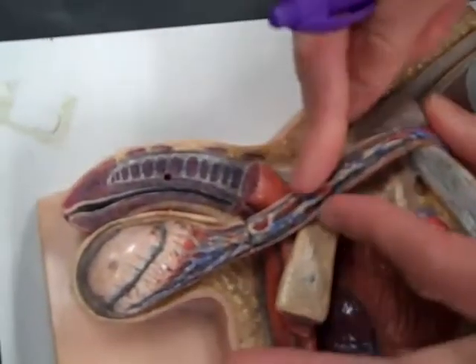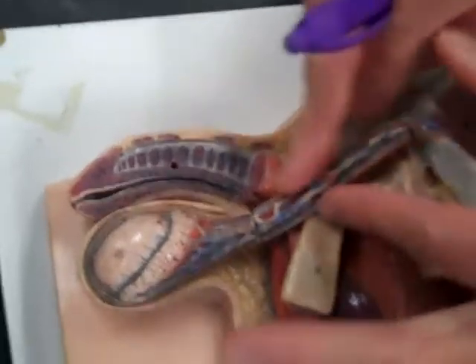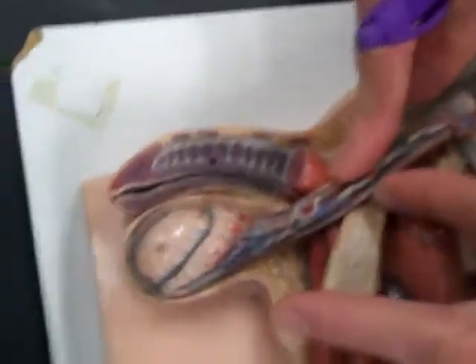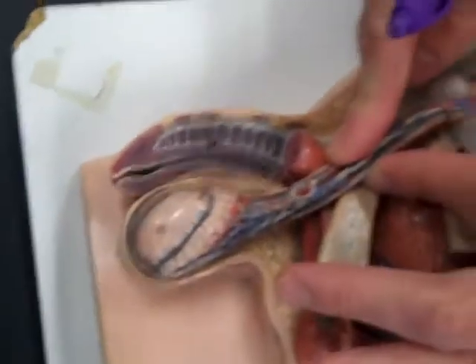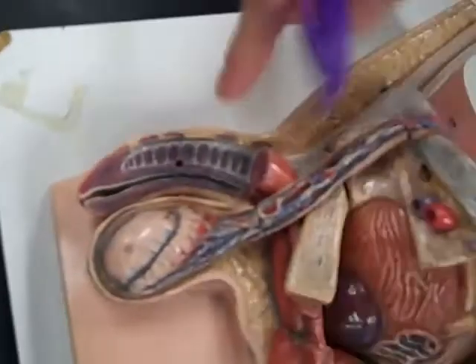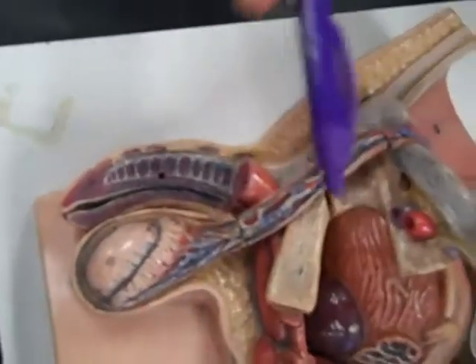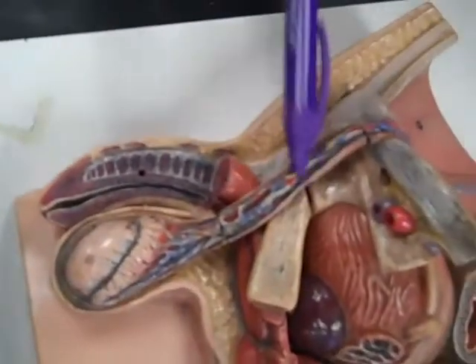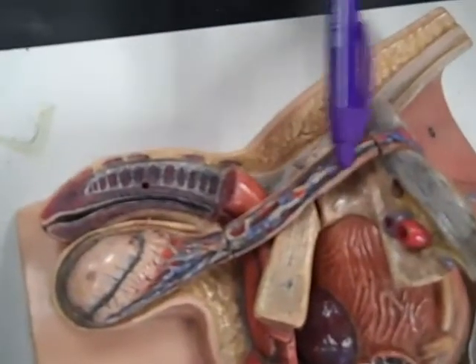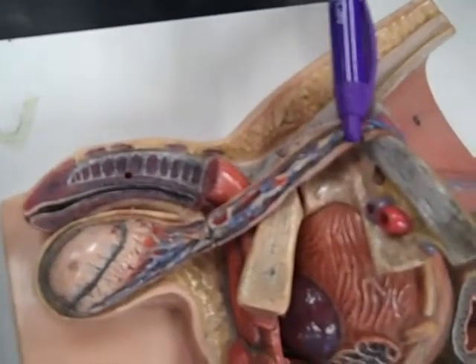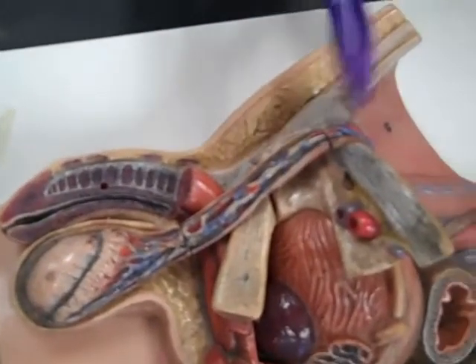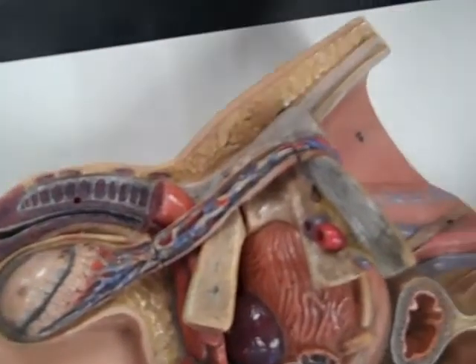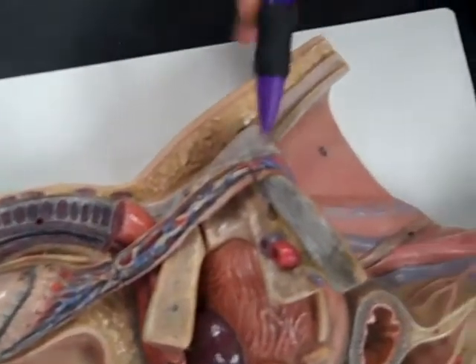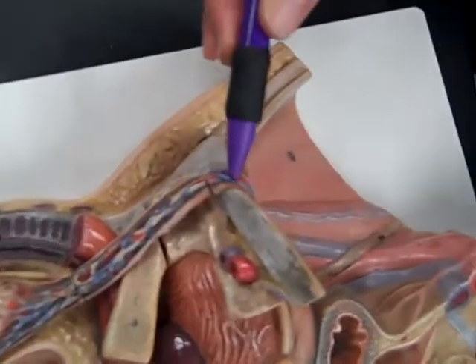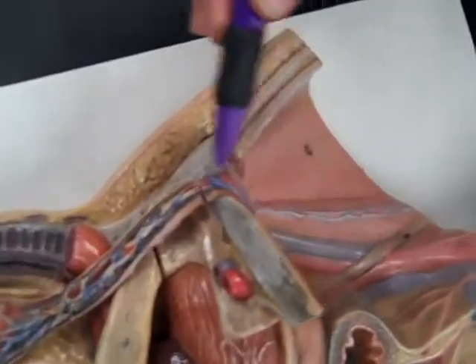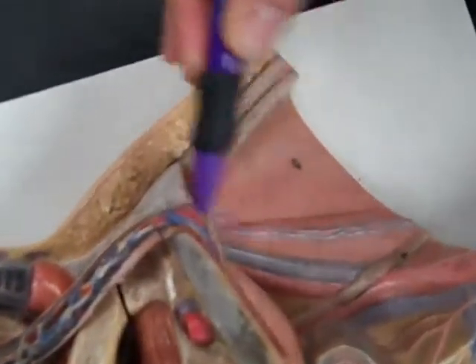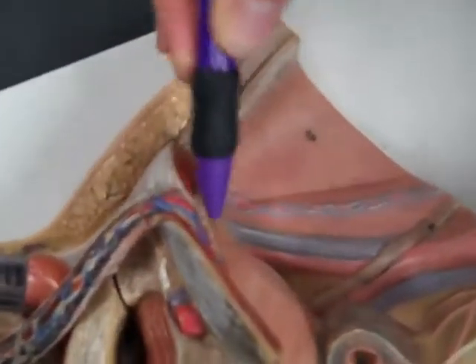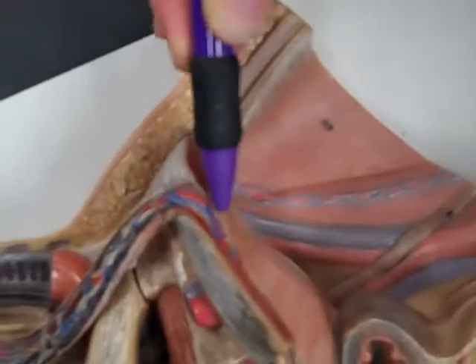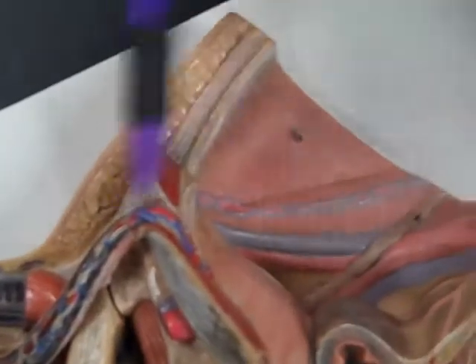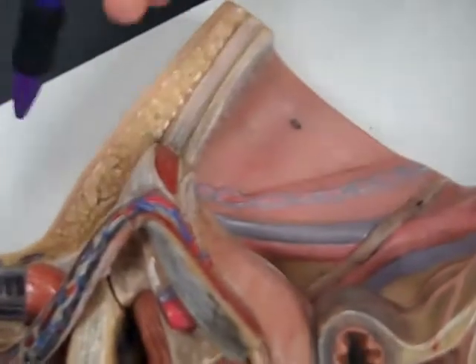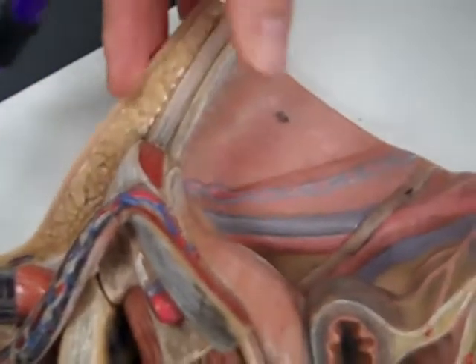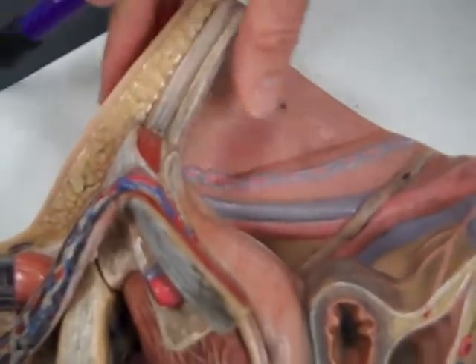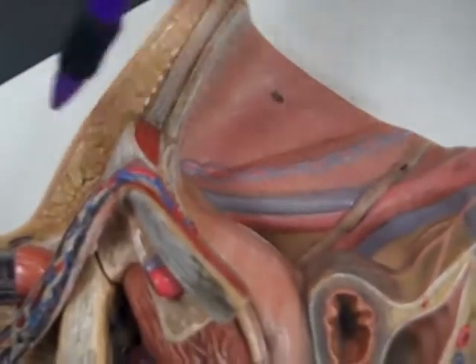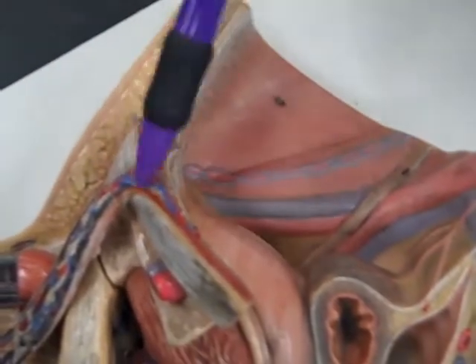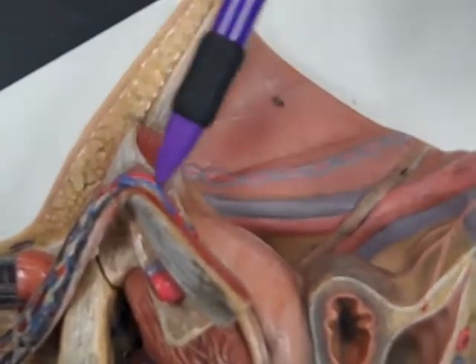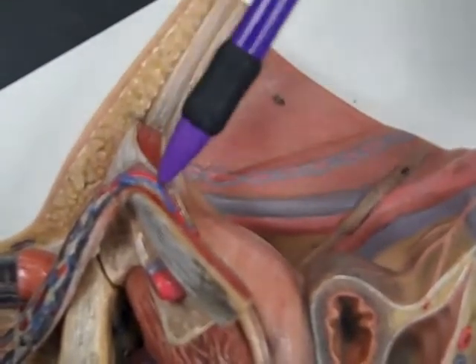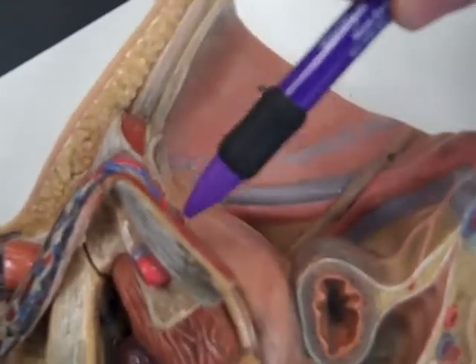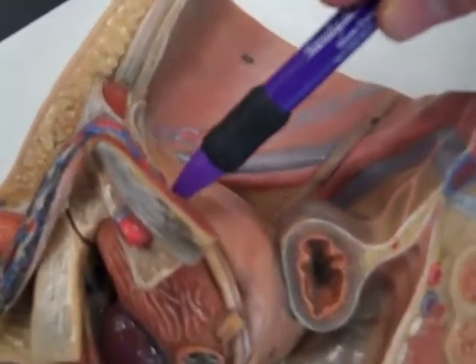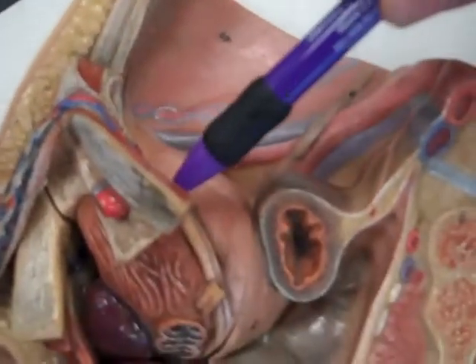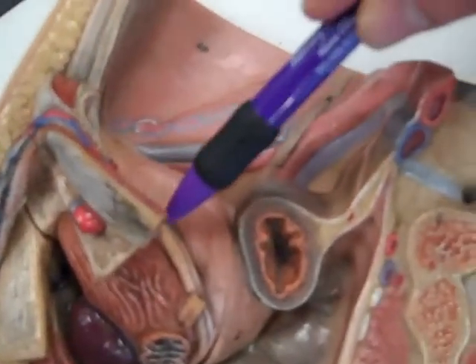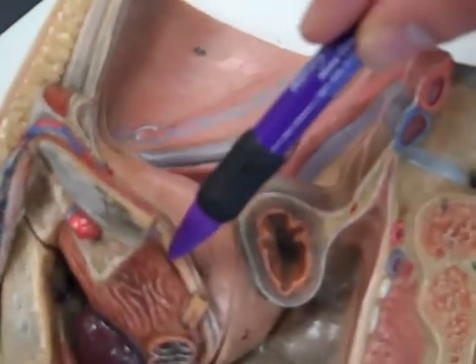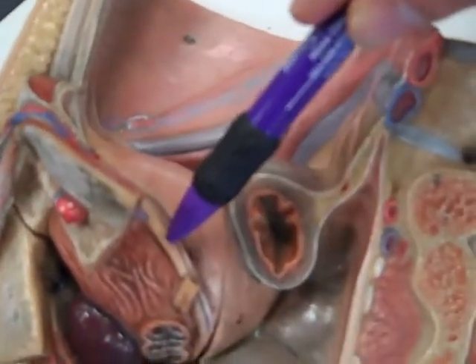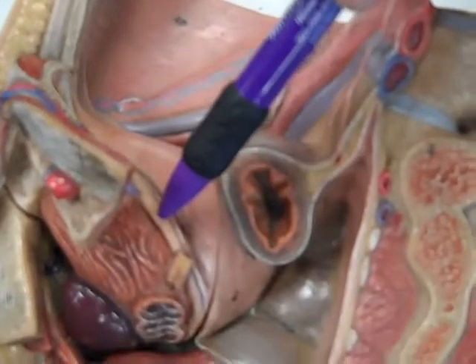This is a spermatic cord. The spermatic cord comes up and goes through the inguinal canal to get inside the abdominal cavity, and we see our vas deferens continue right there.